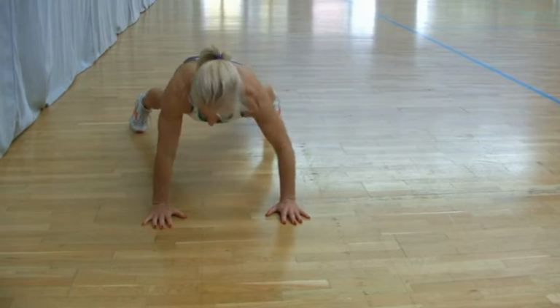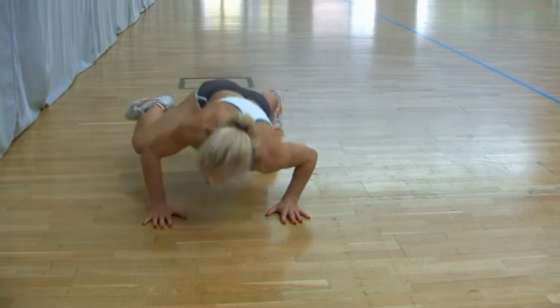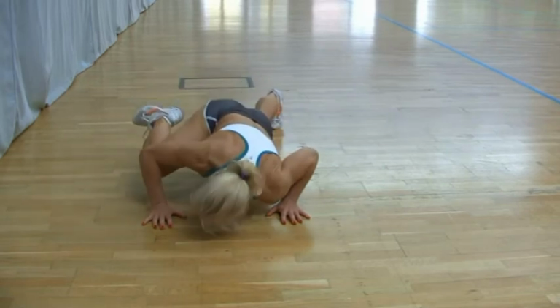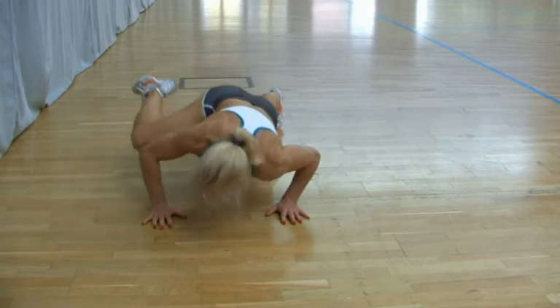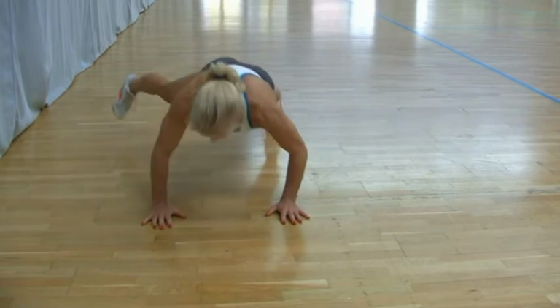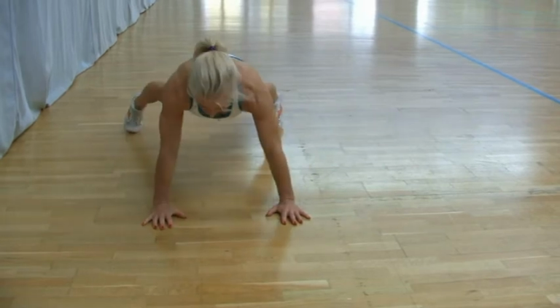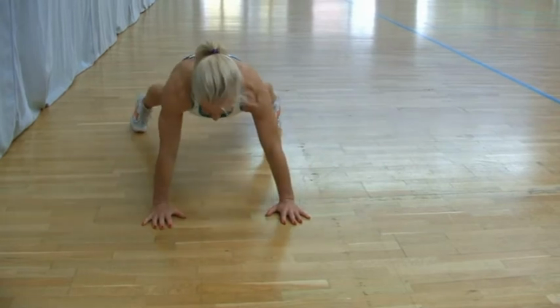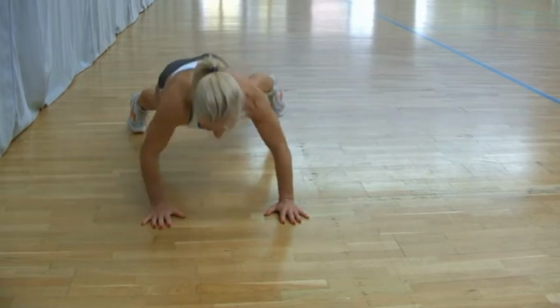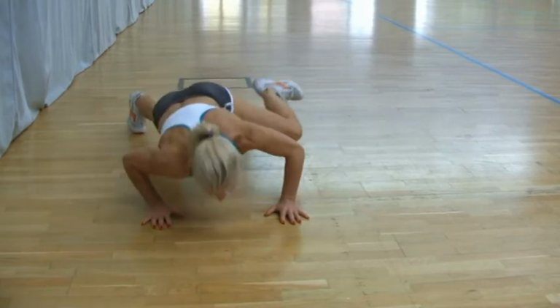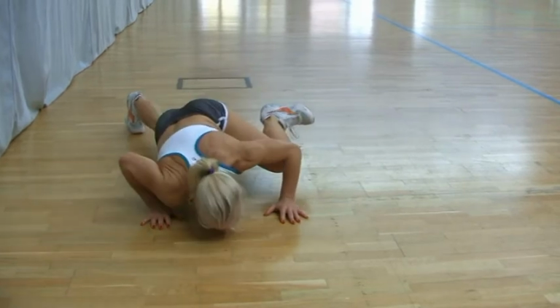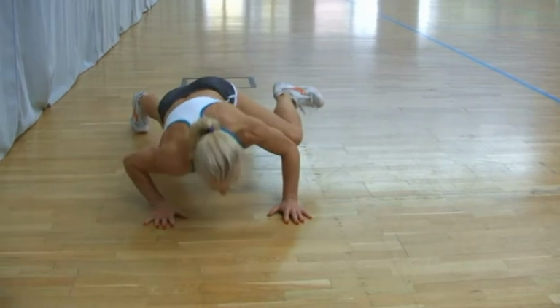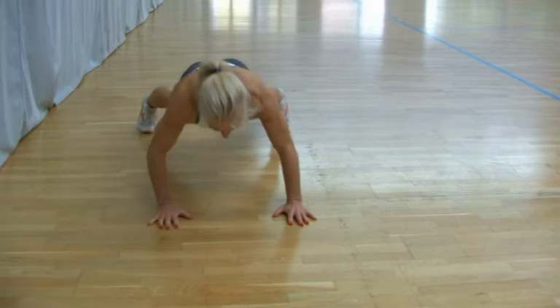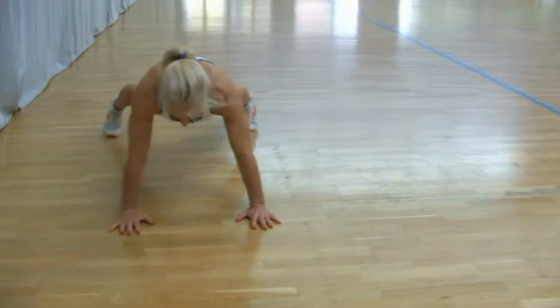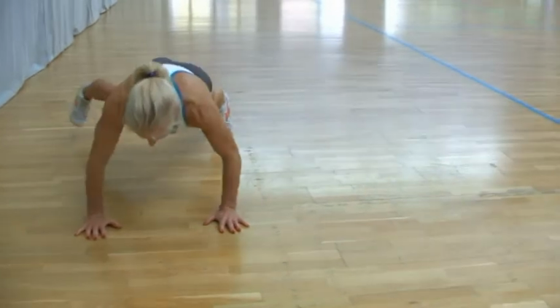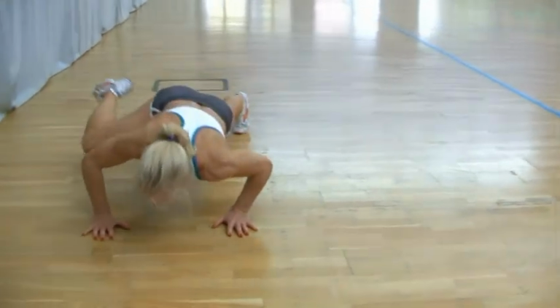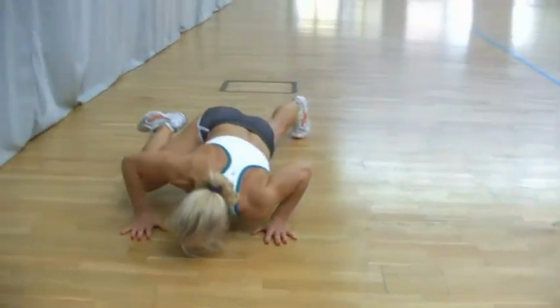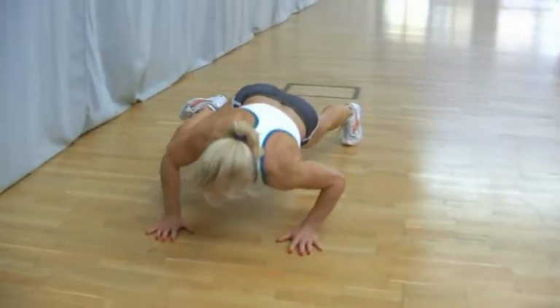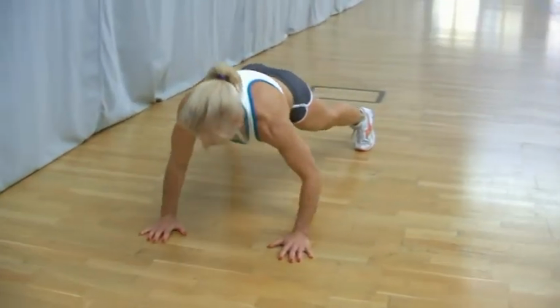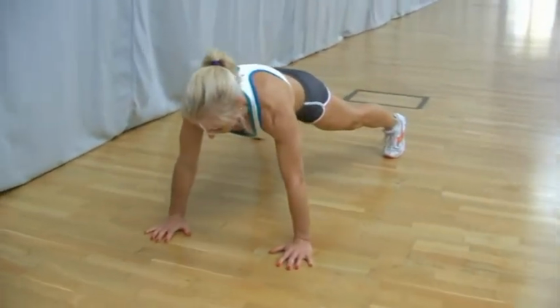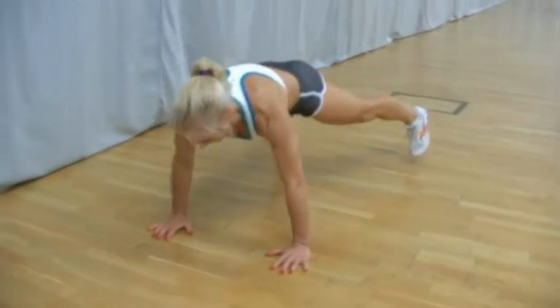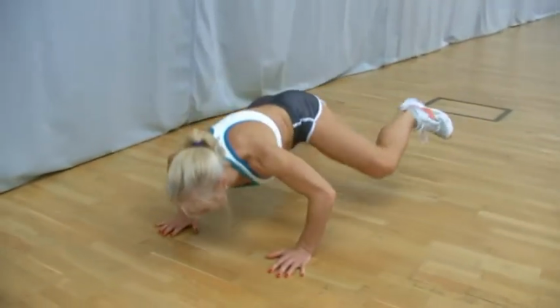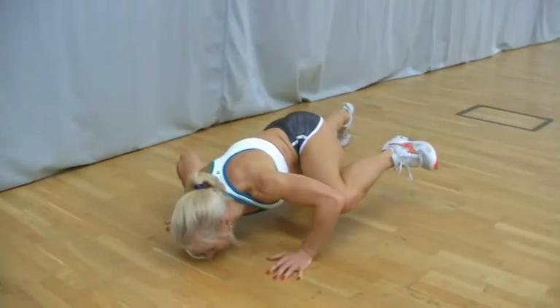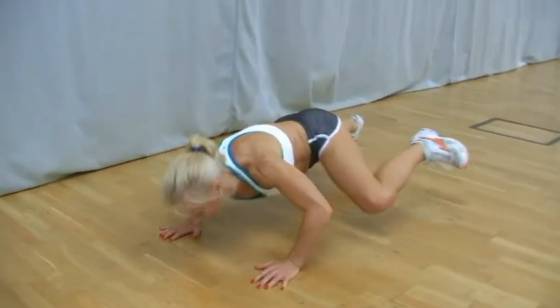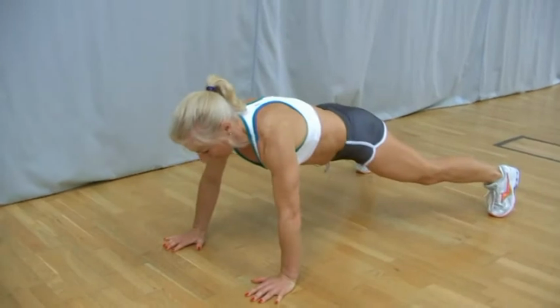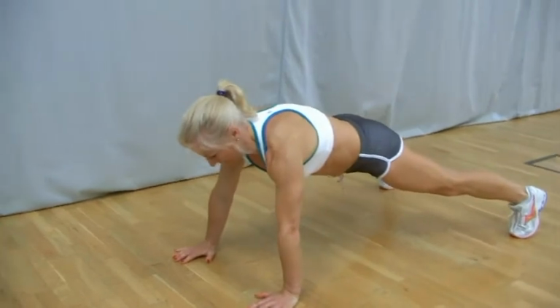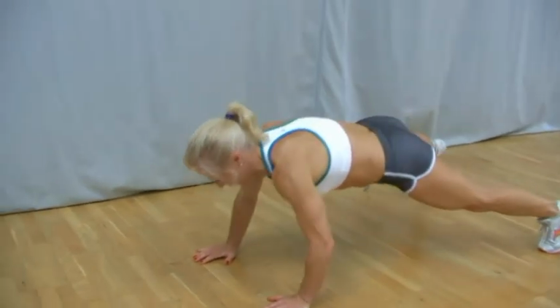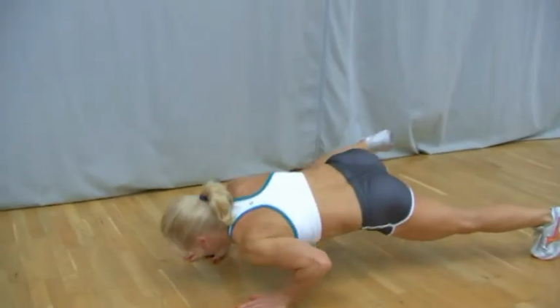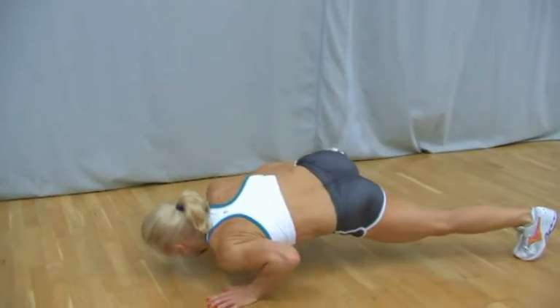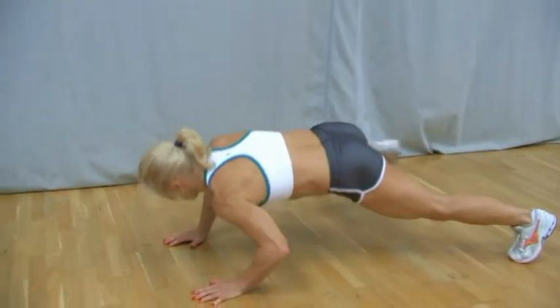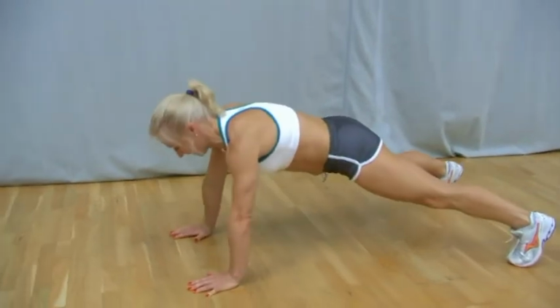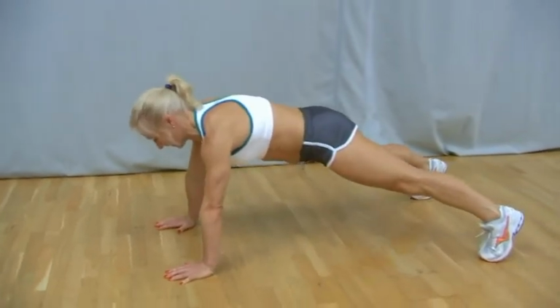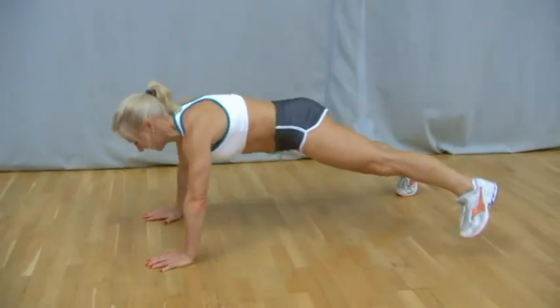As you raise back up, extend and lower the foot back down, ready to repeat the movement on your right side. A great compound exercise that will work your upper body, core and glute muscles.